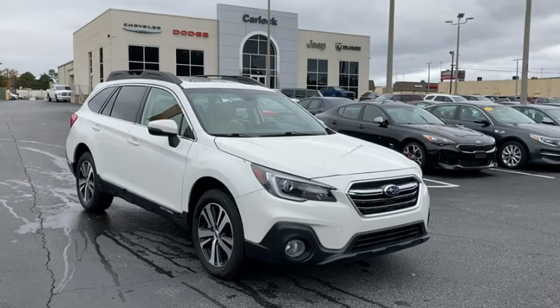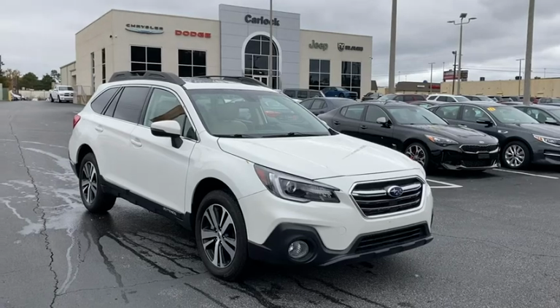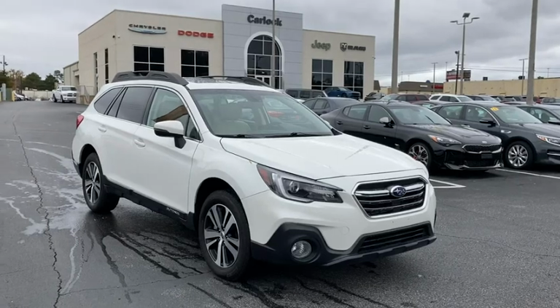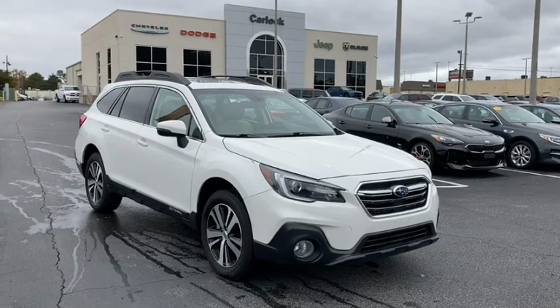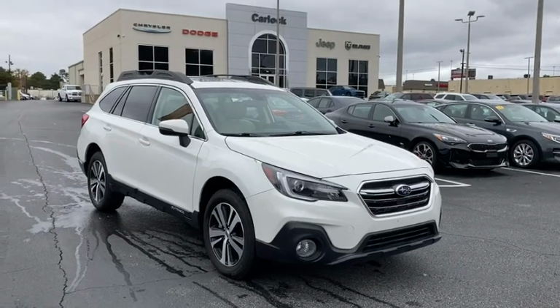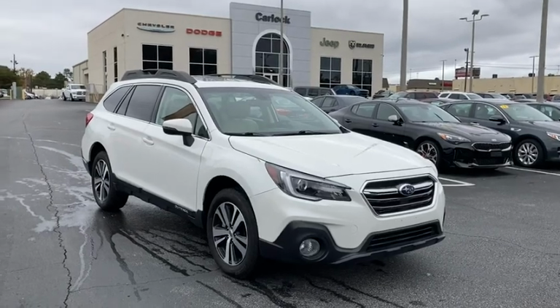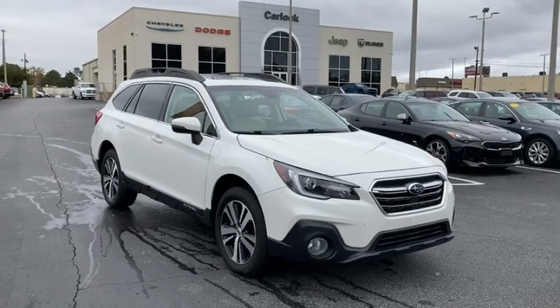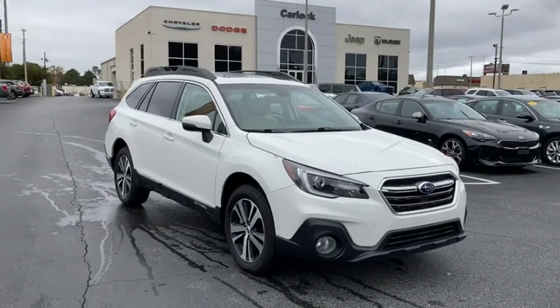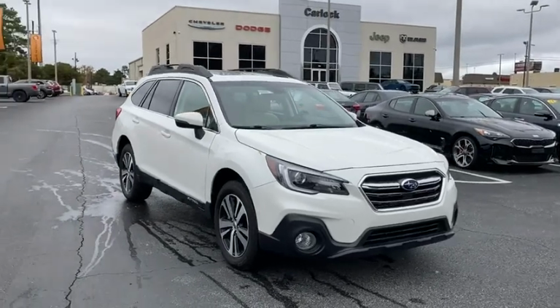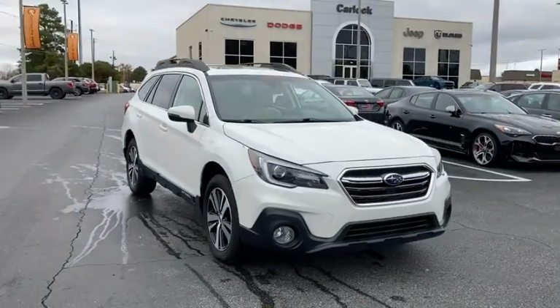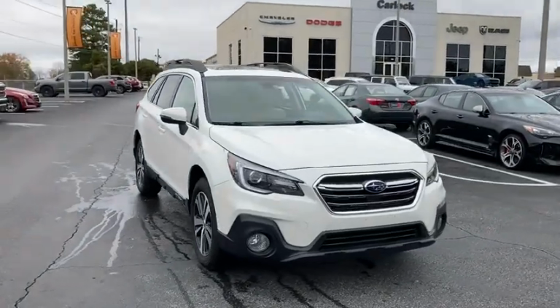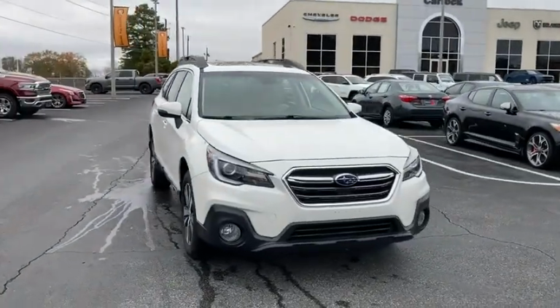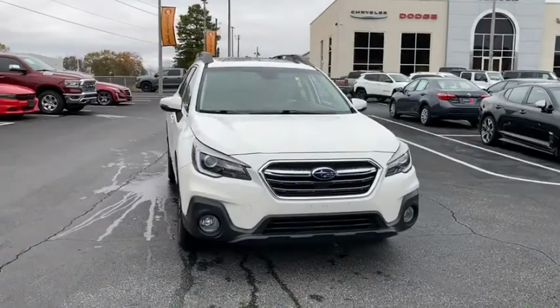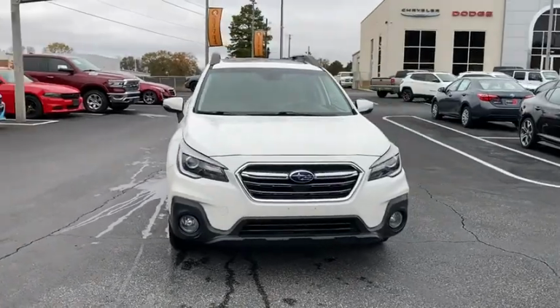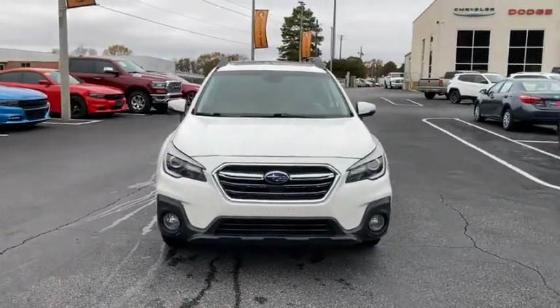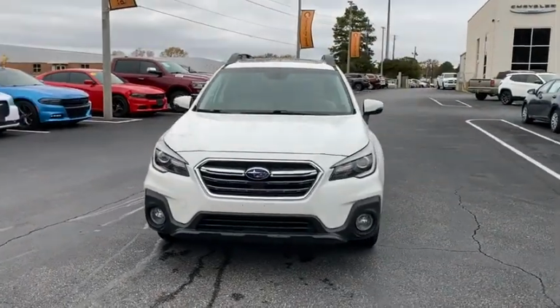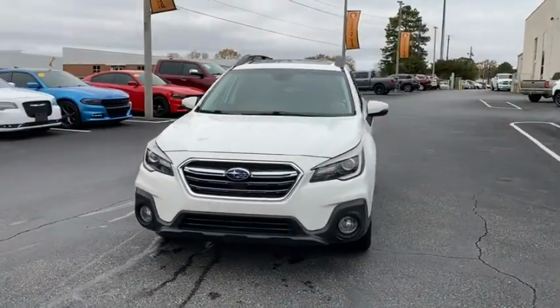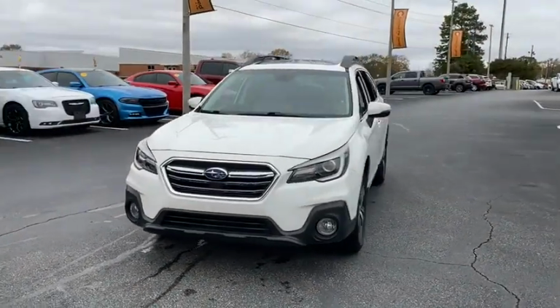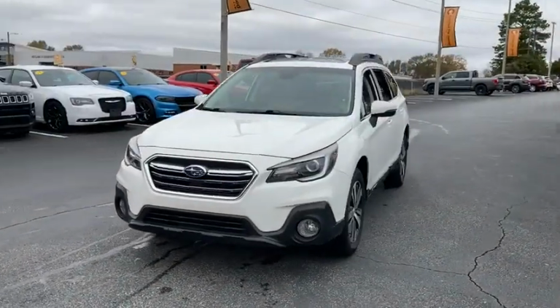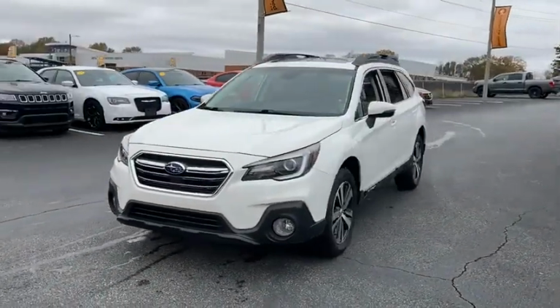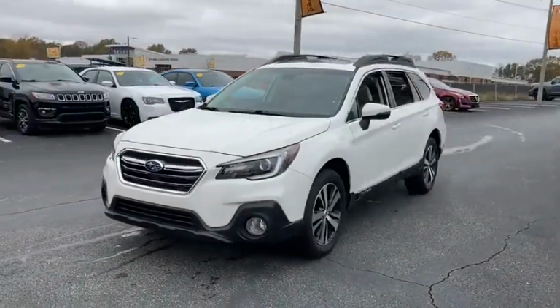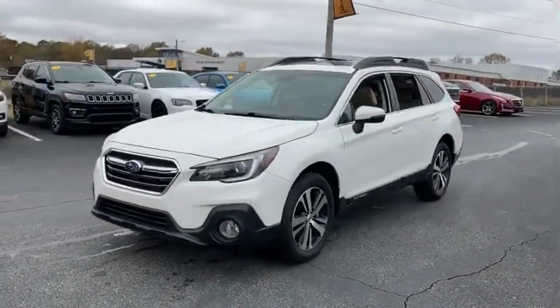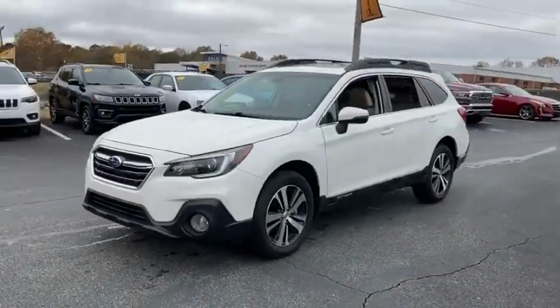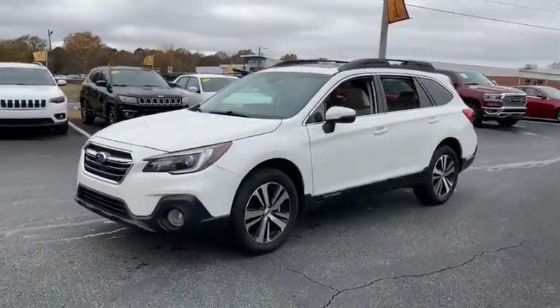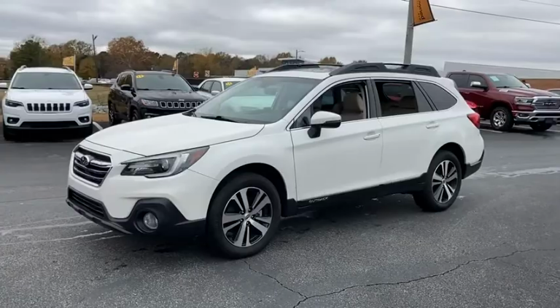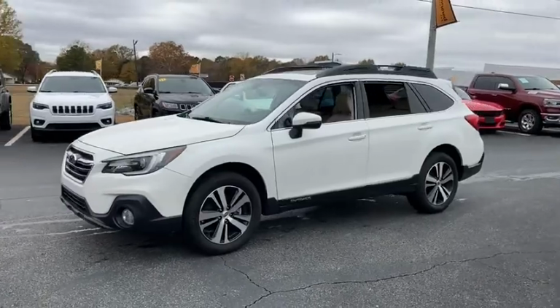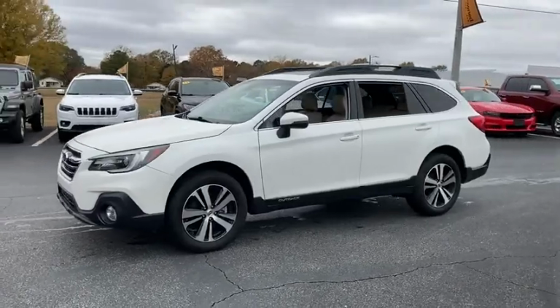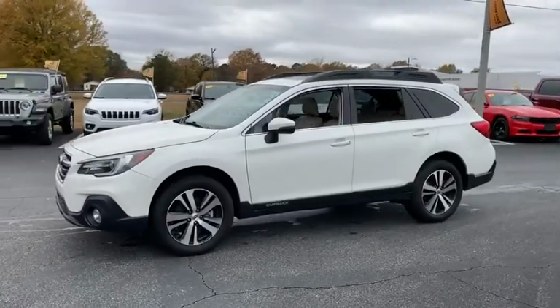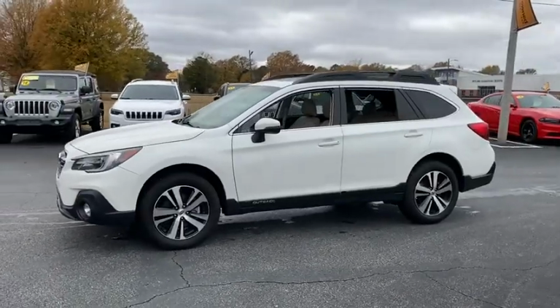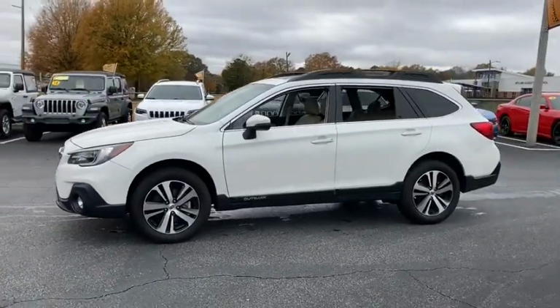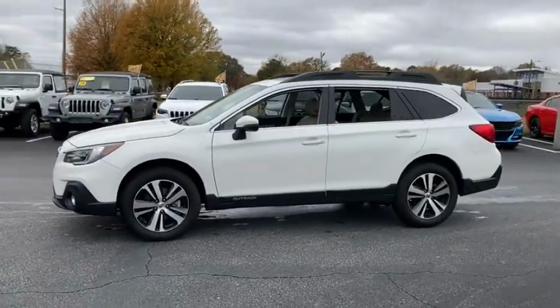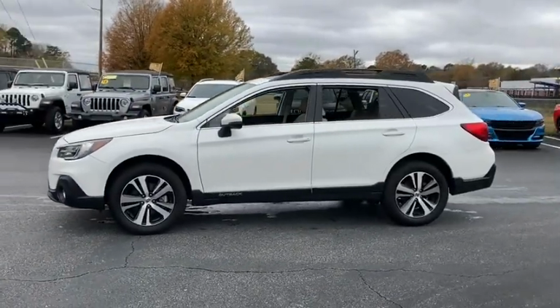You will love the features of this 2019 Subaru Outback. This vehicle is an outstanding buy, with fewer than 20,000 miles on the odometer. Have a look at this remarkably capable and practical Subaru Outback.